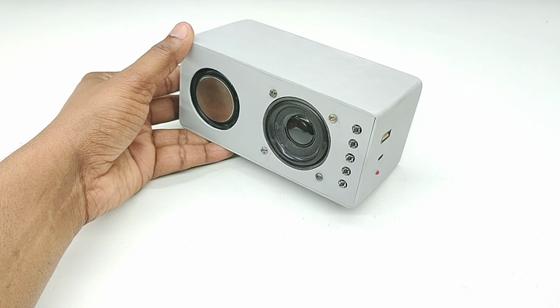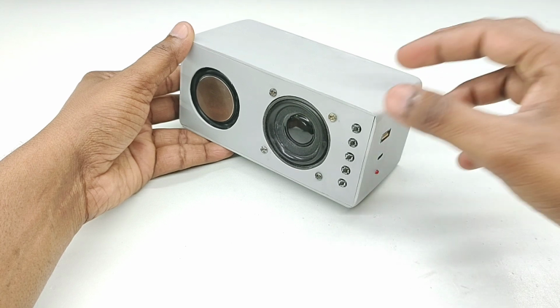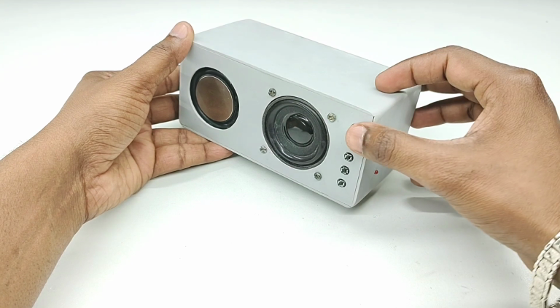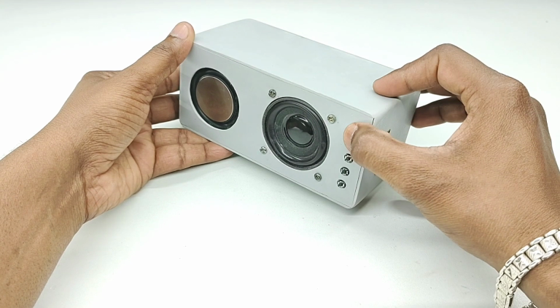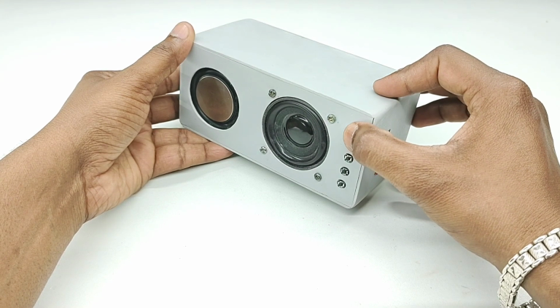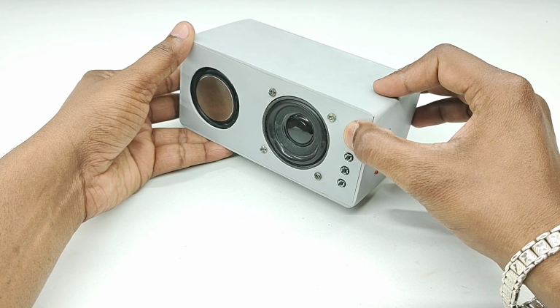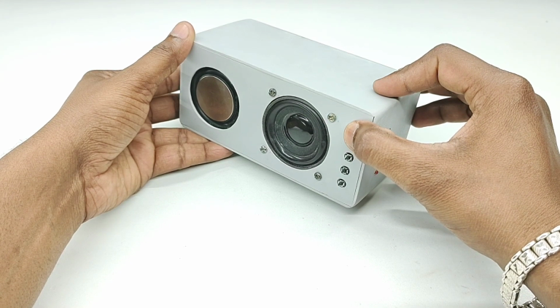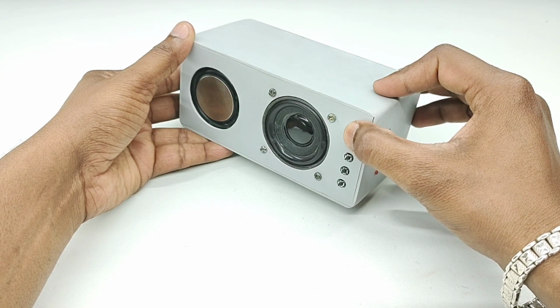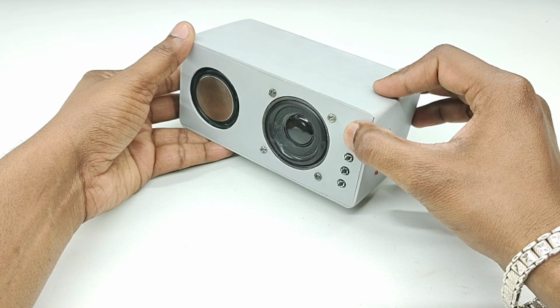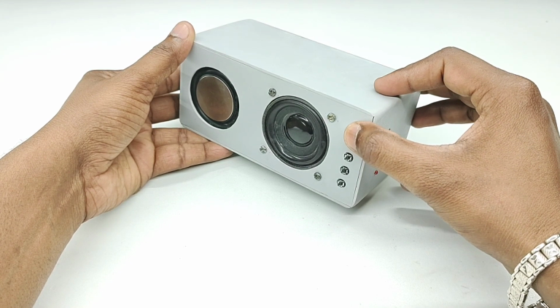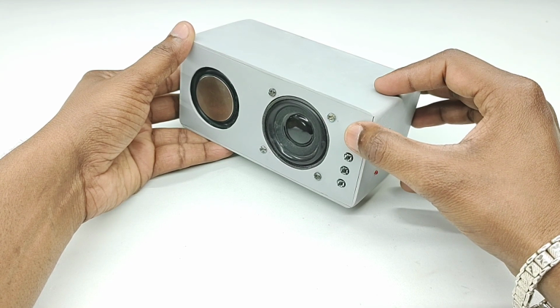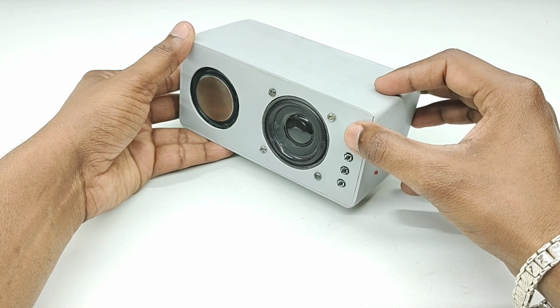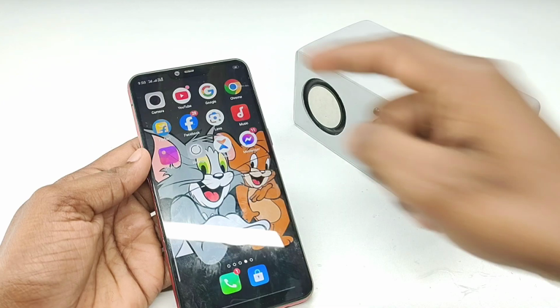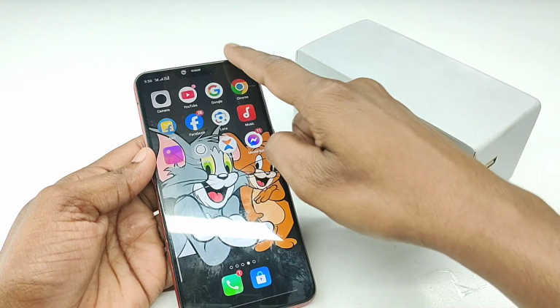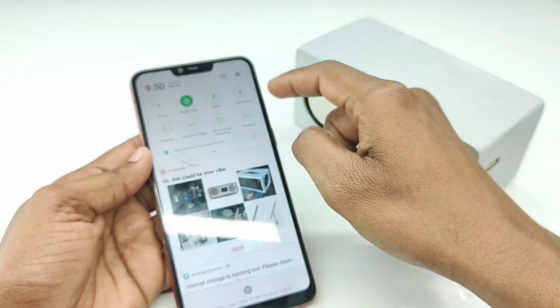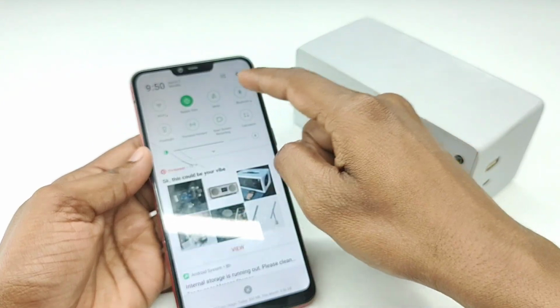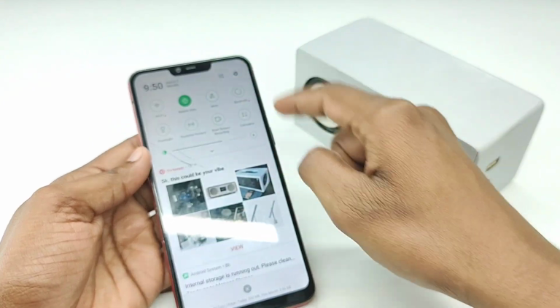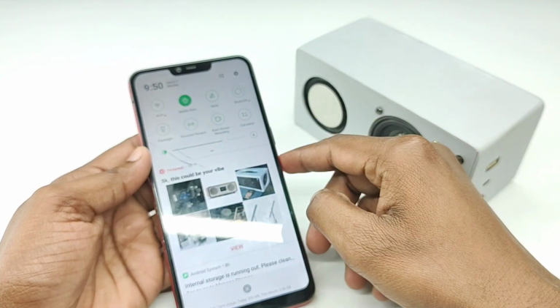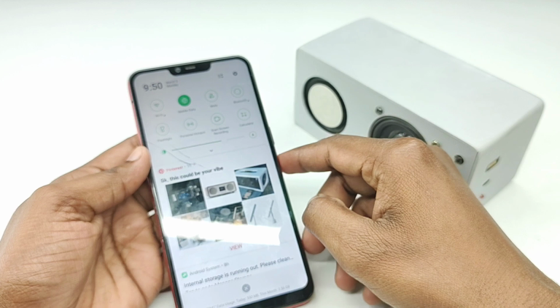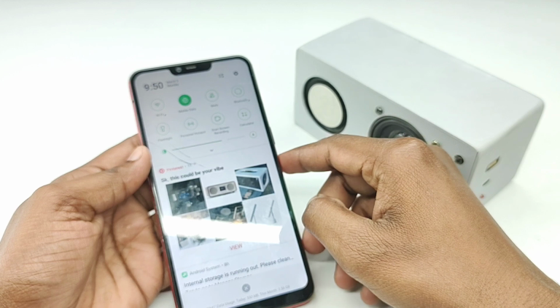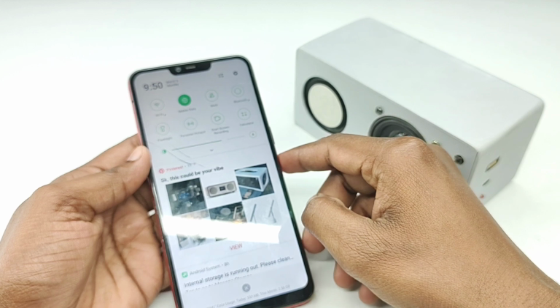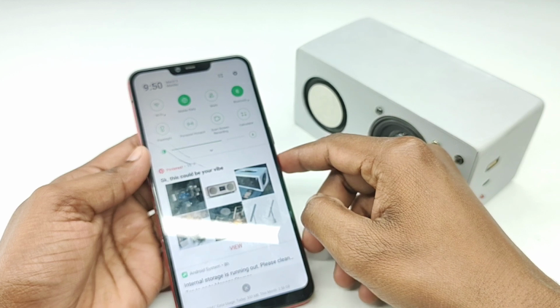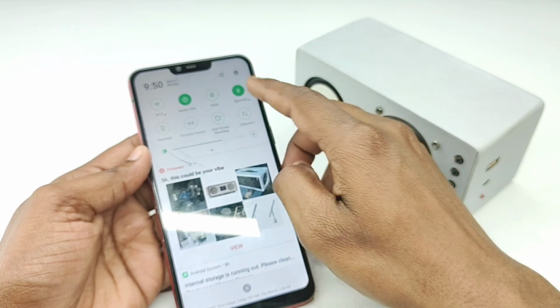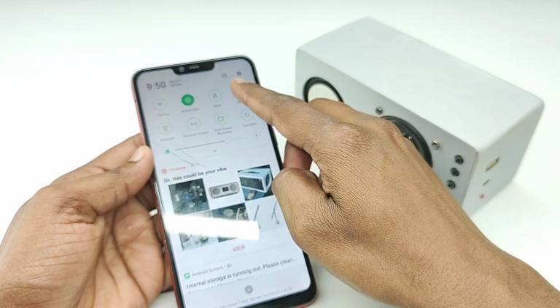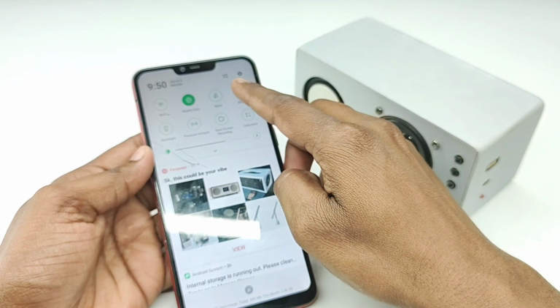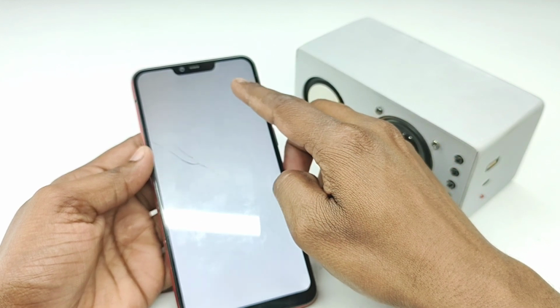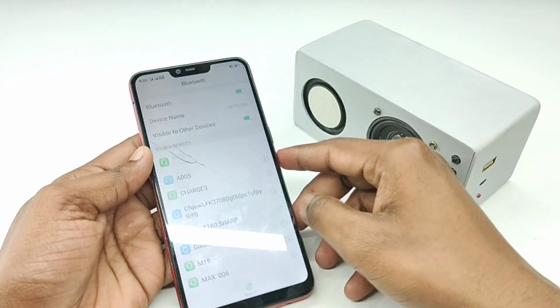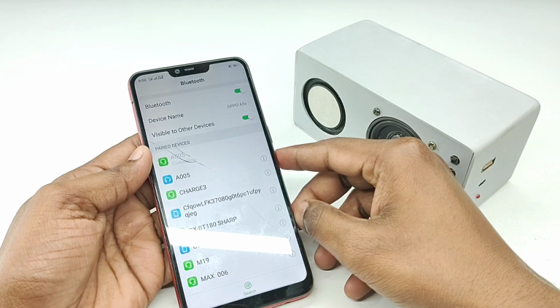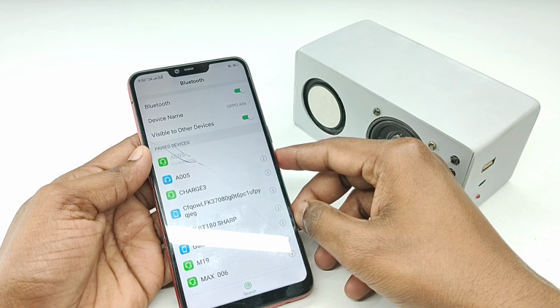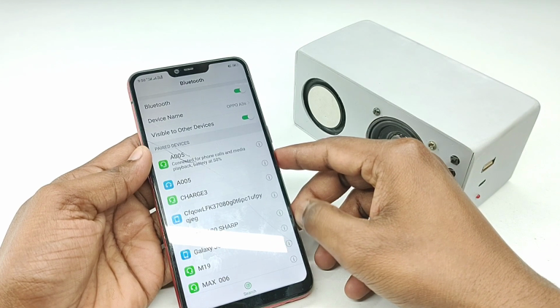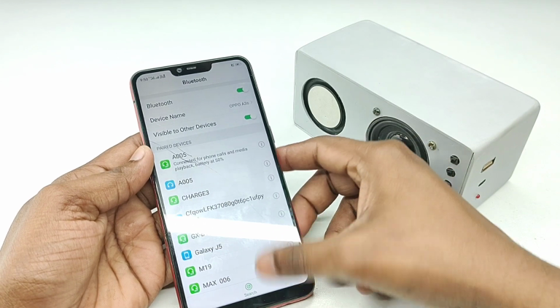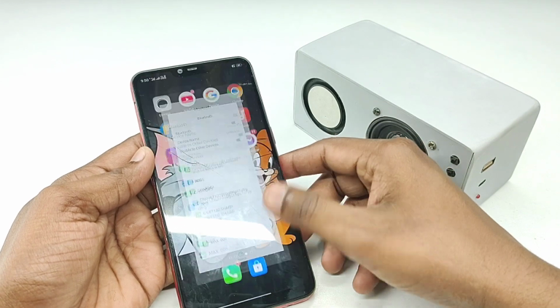Hello friends, today's video is very interesting because in this video I'll show you how to make a Bluetooth speaker from PVC pipe. You can make it at home very easily.